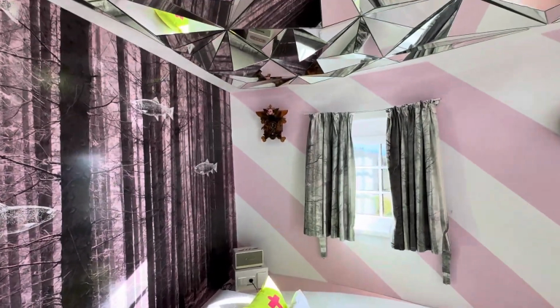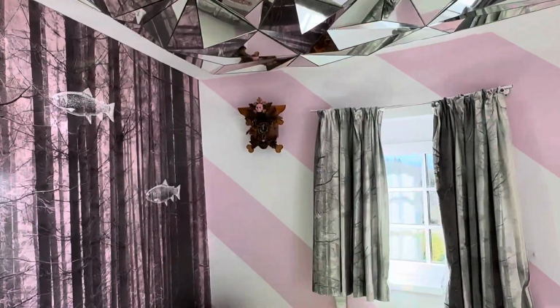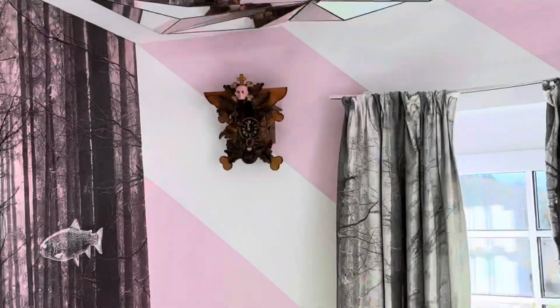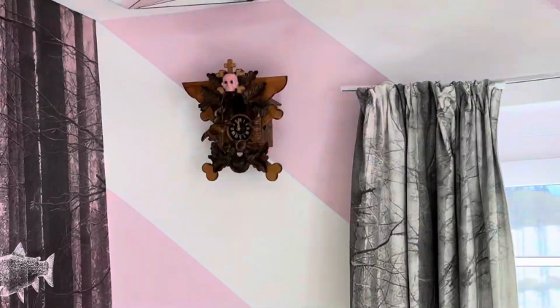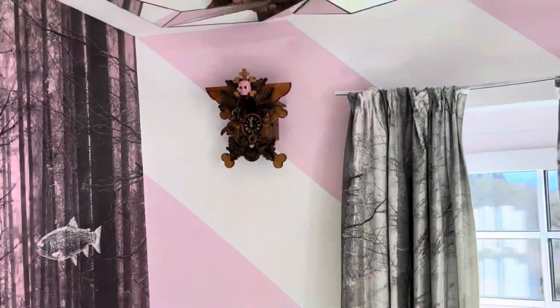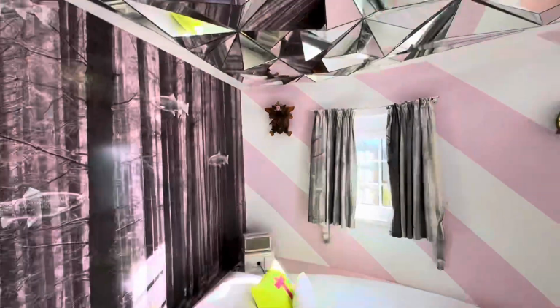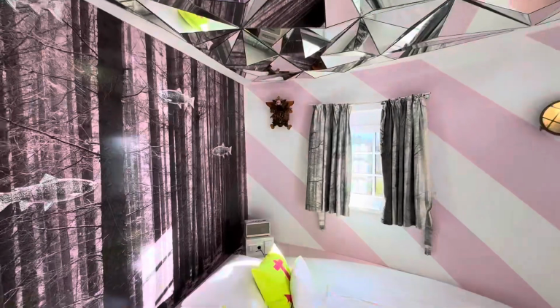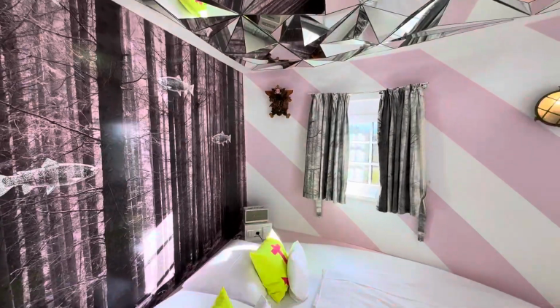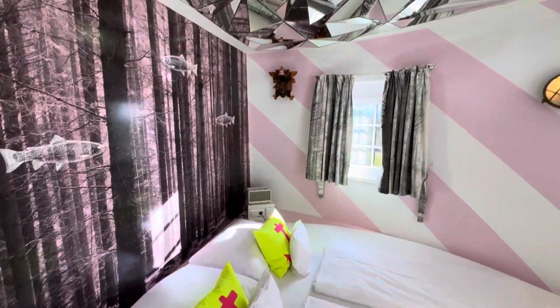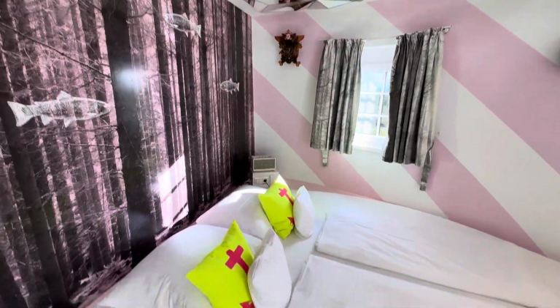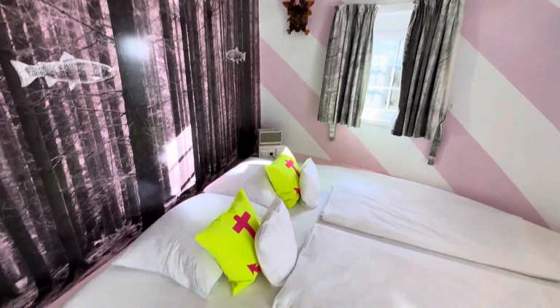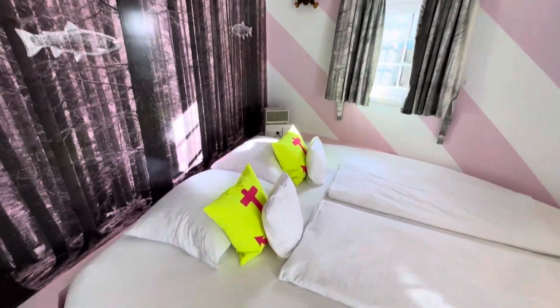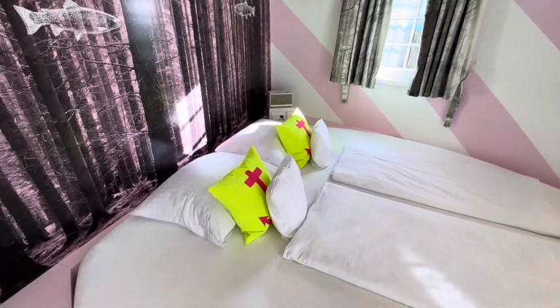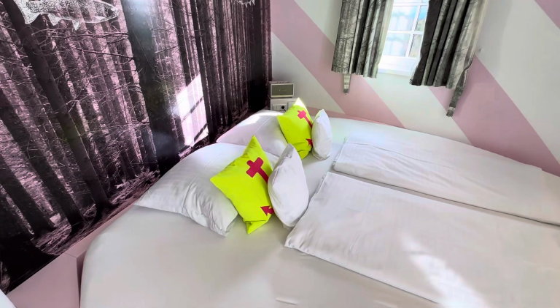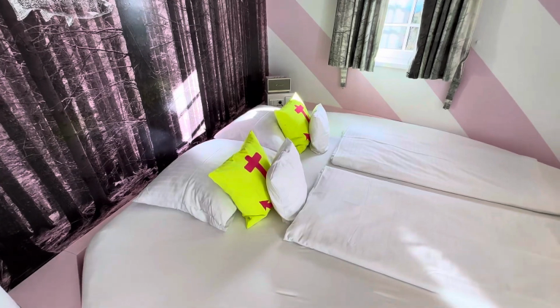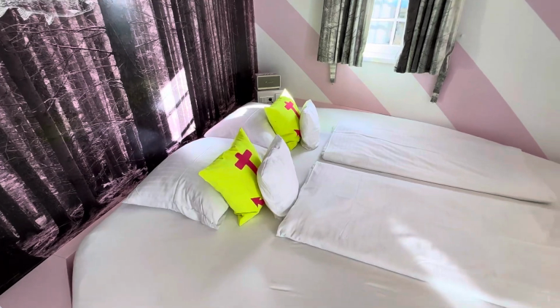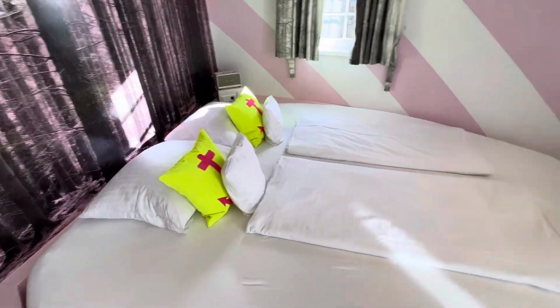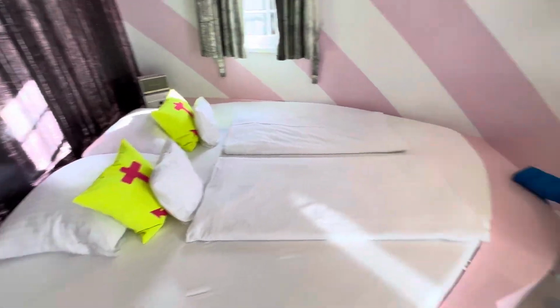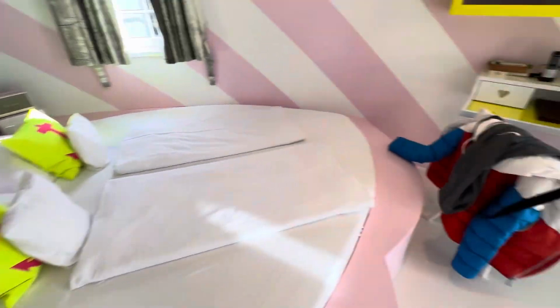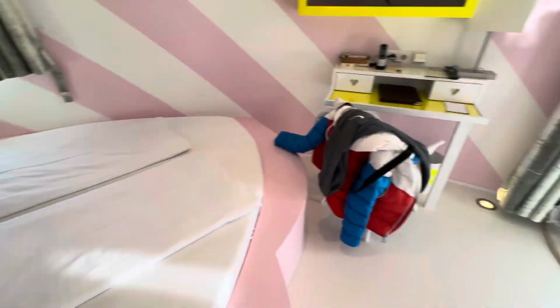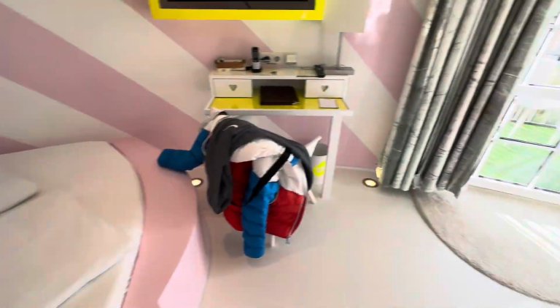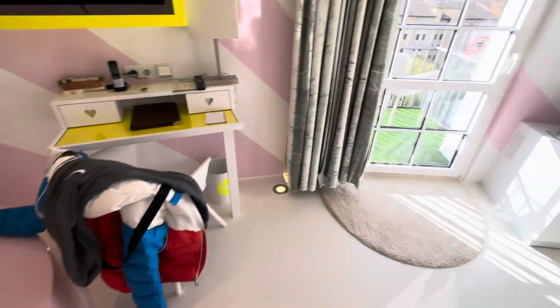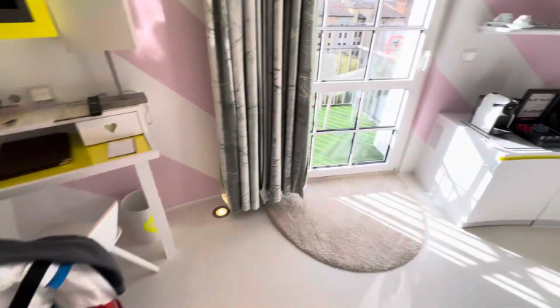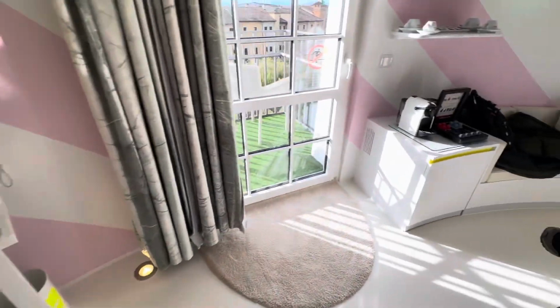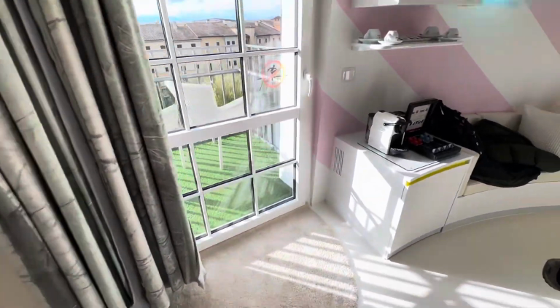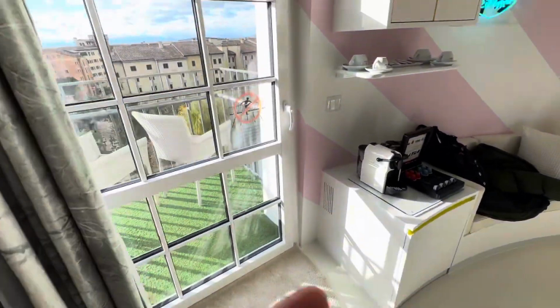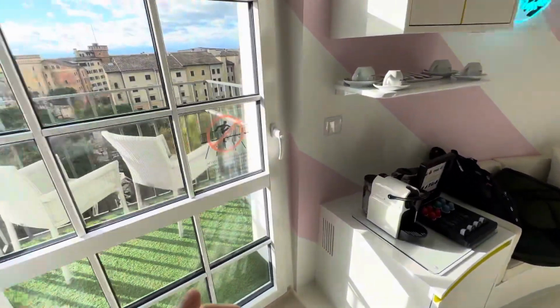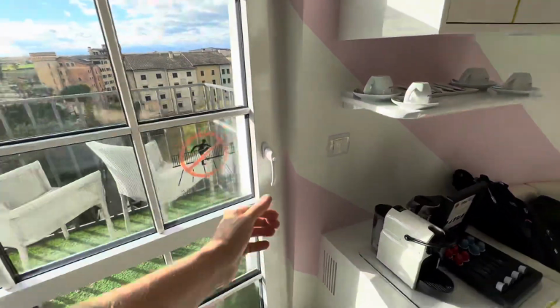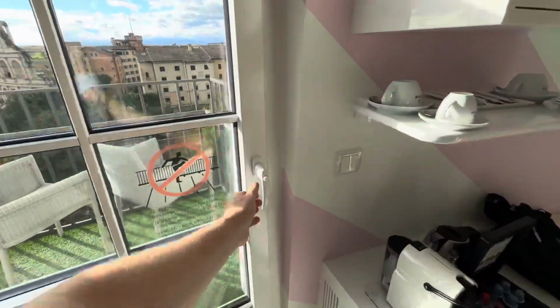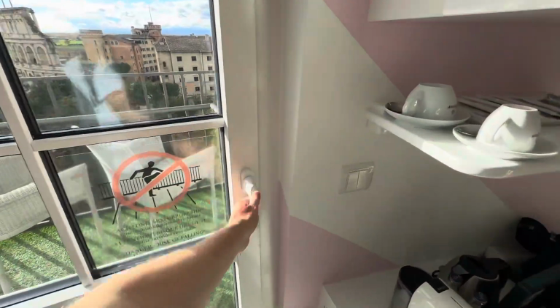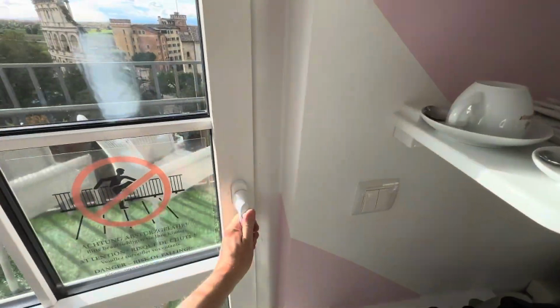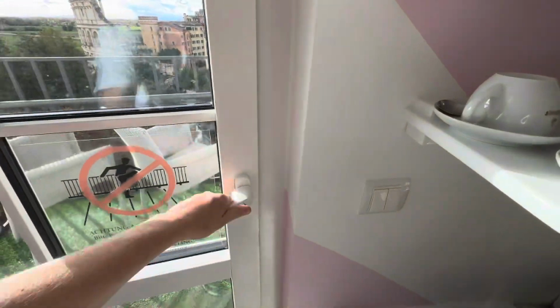It also has a Marshall speaker over there, and a rather unusual clock. I'm going to take you out onto the balcony — I'll probably do a voiceover for this because it's rather windy. I'm going to show you the lovely view of Europa Park, so be prepared for the wind noise.